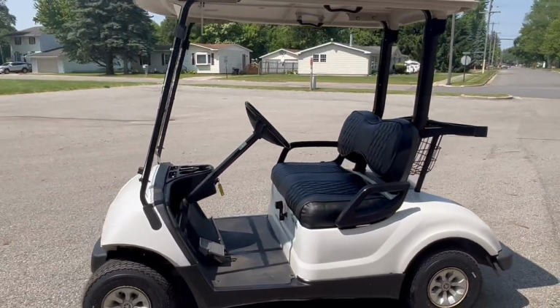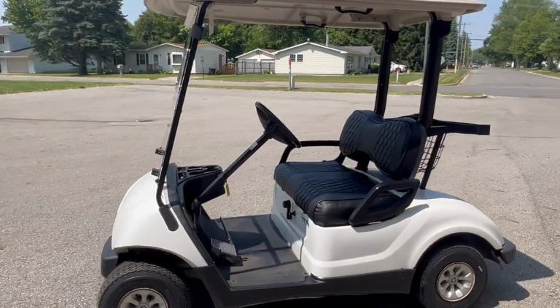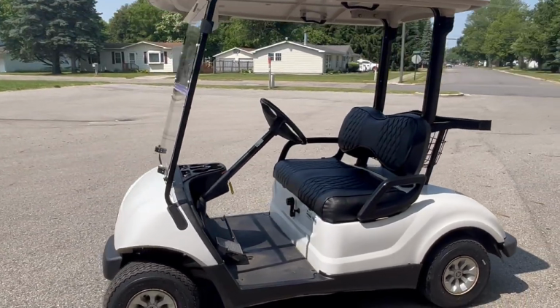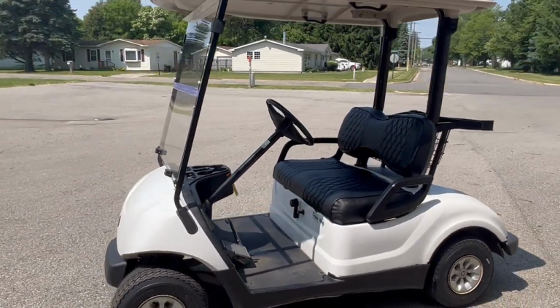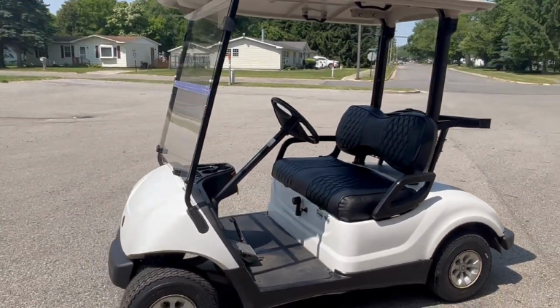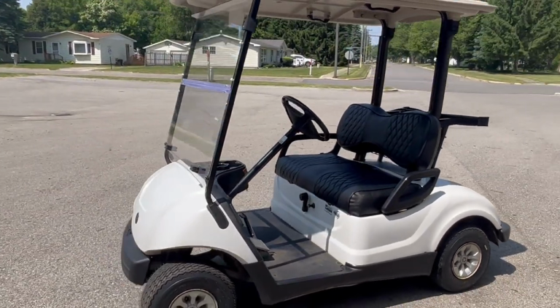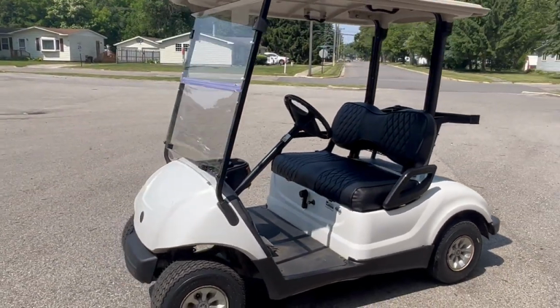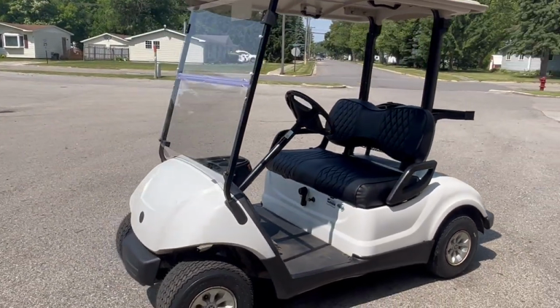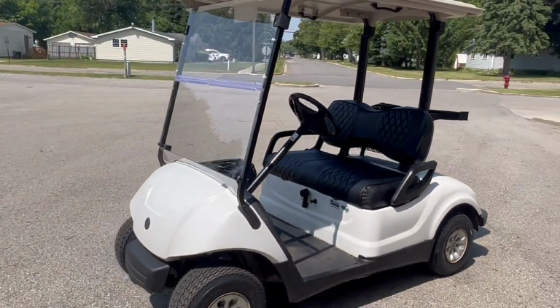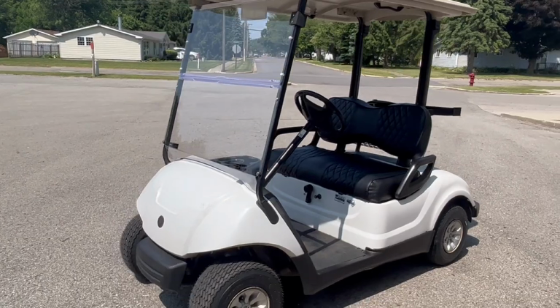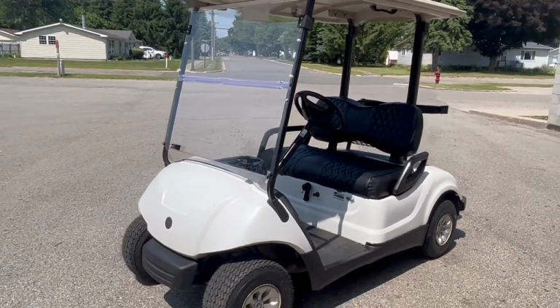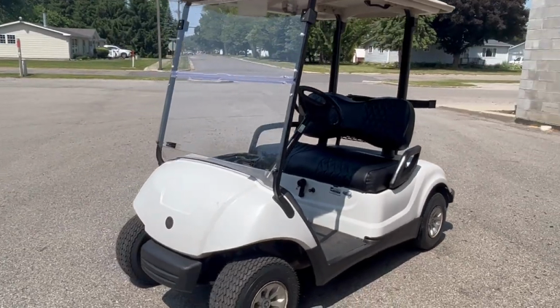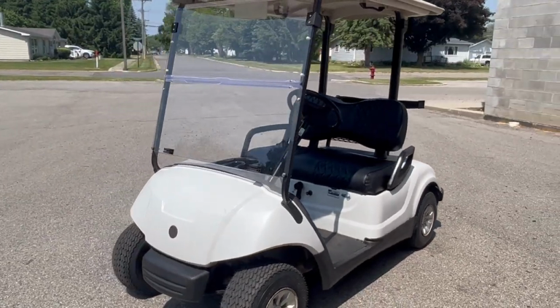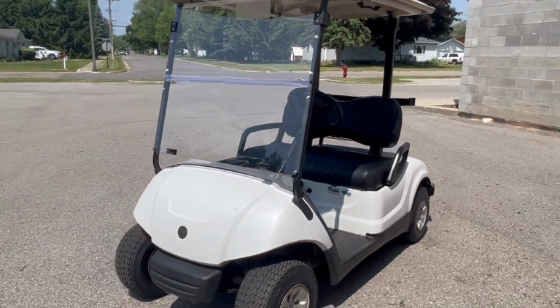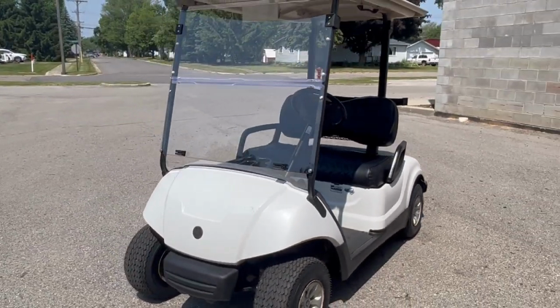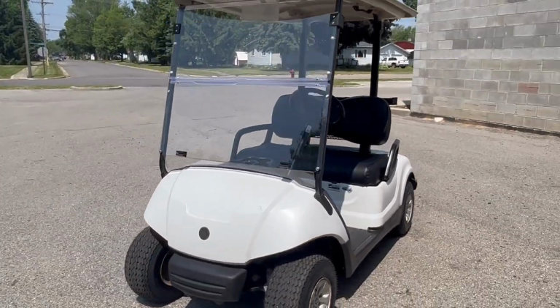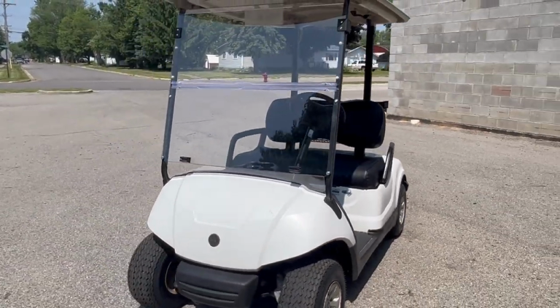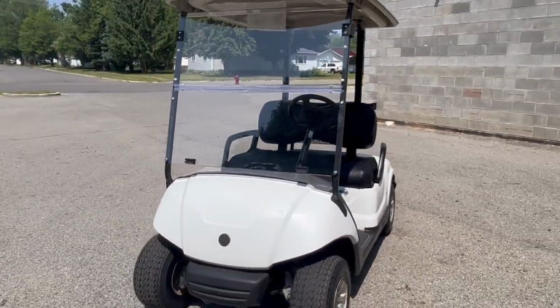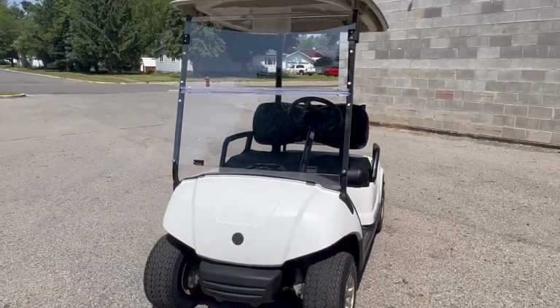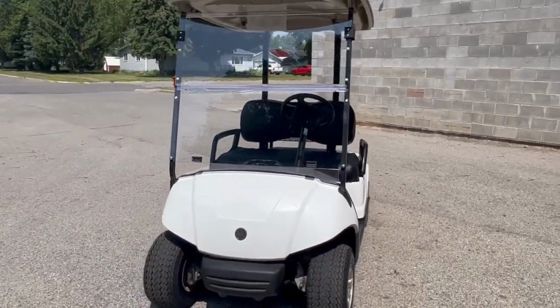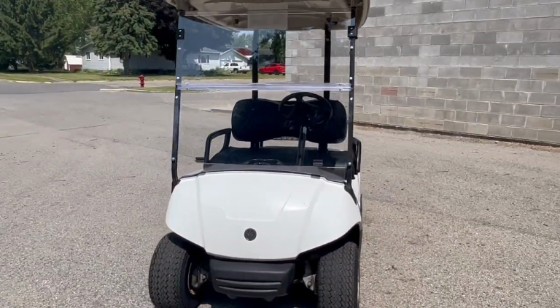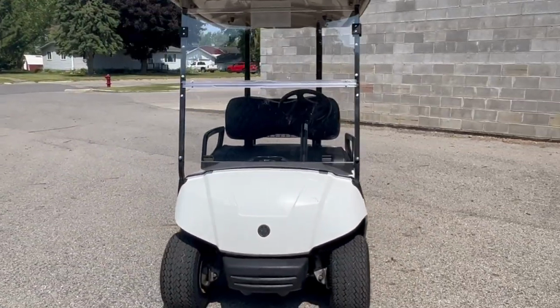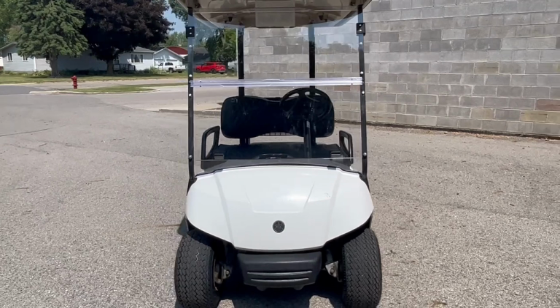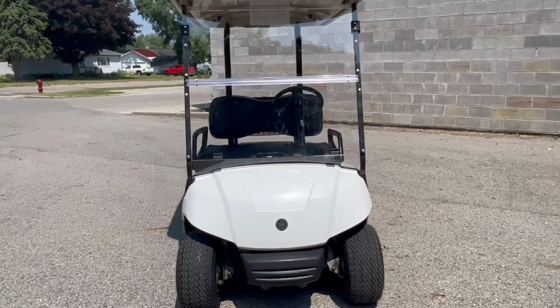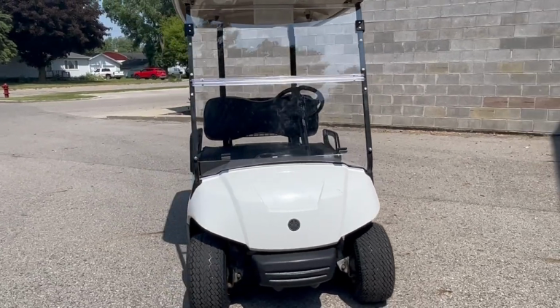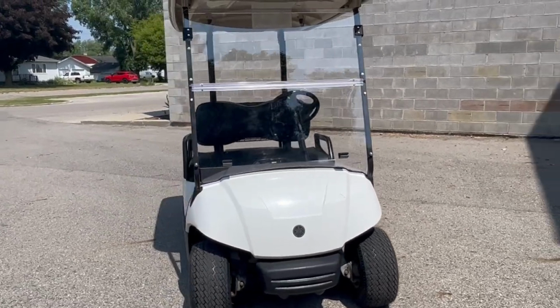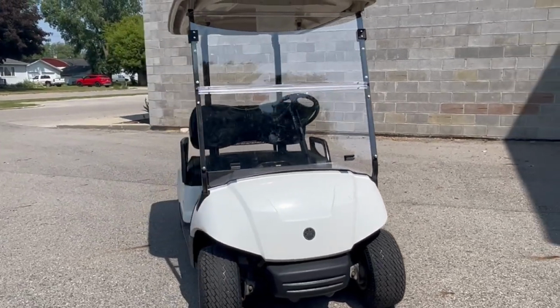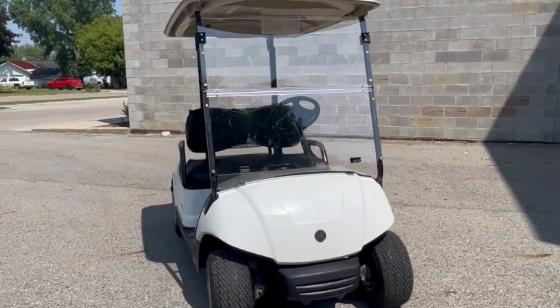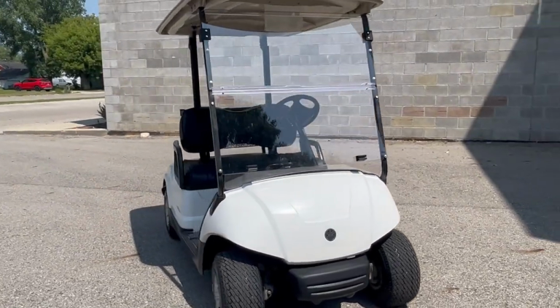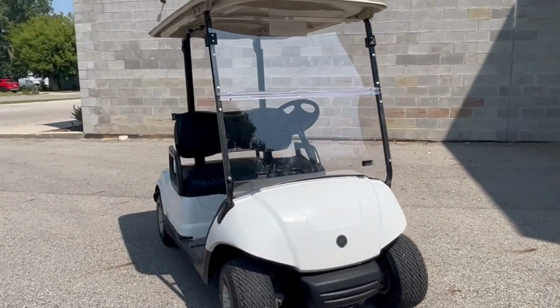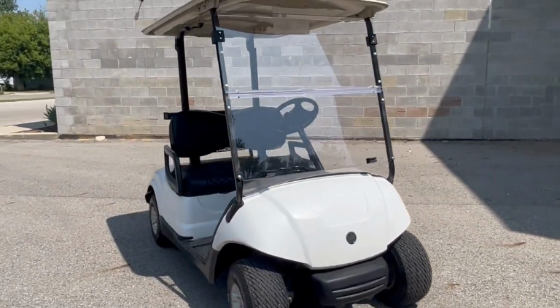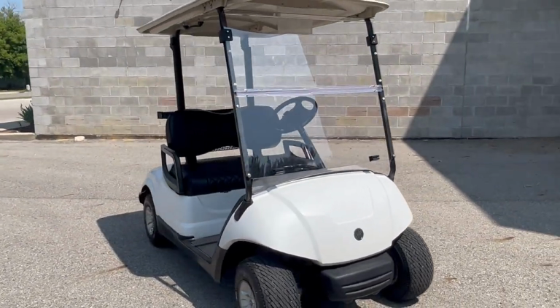All new stuff, nice clean cart. Come and see us — payments as low as $129 a month. Give us a call, we'll get it done: 810-648-9500.